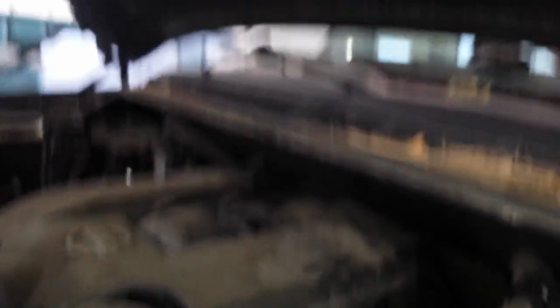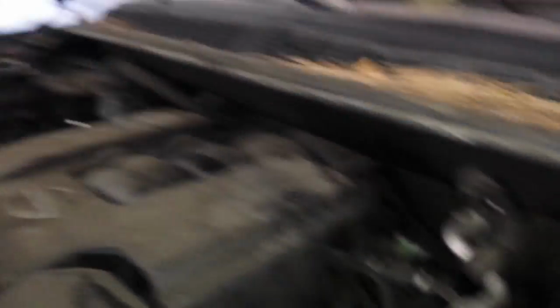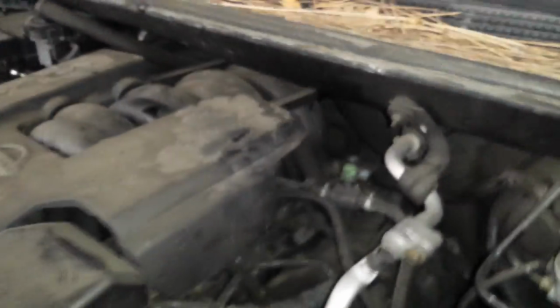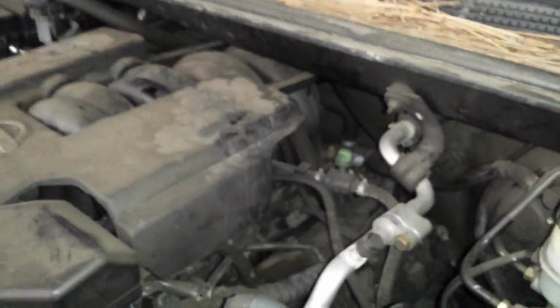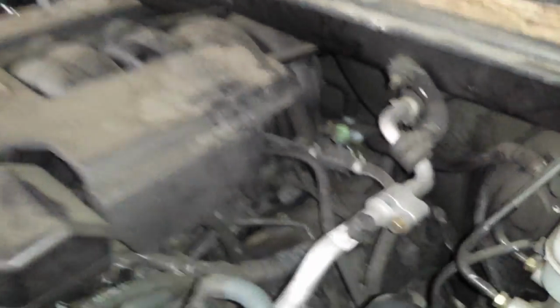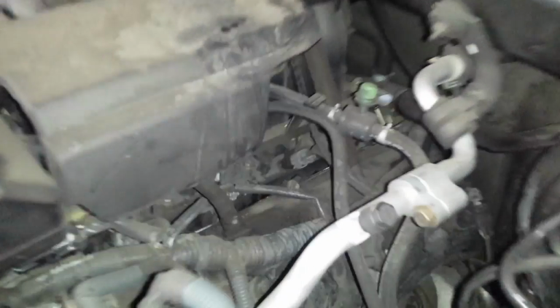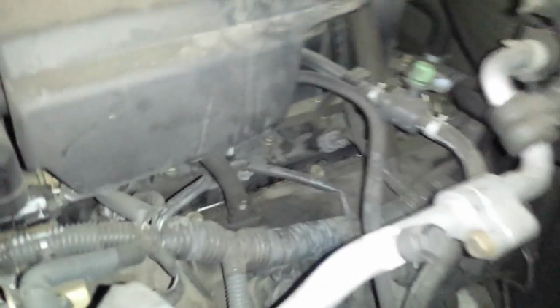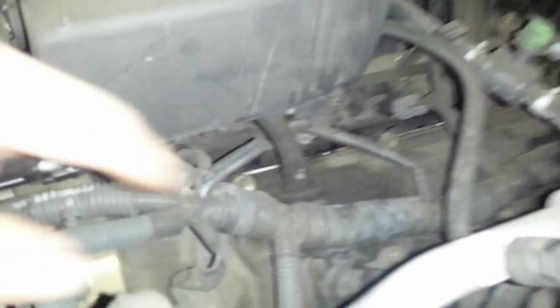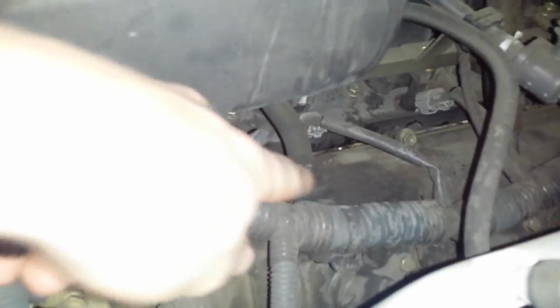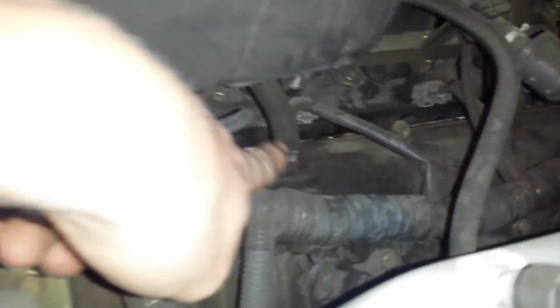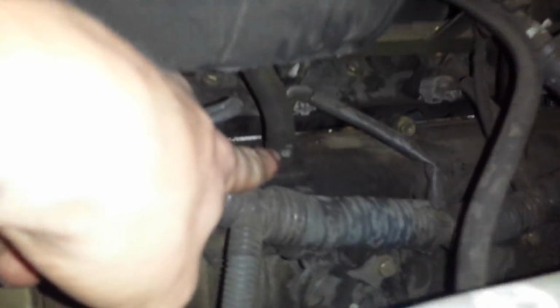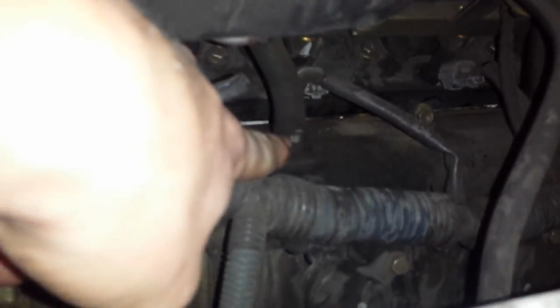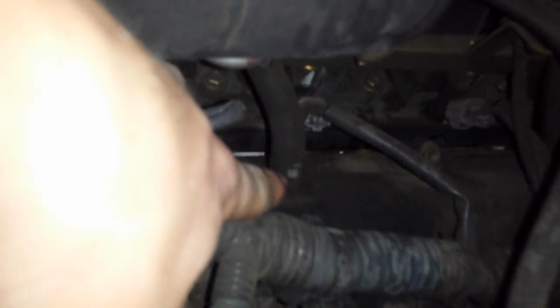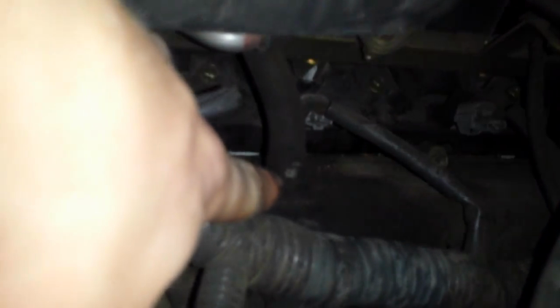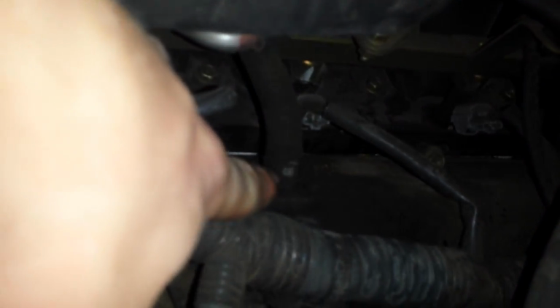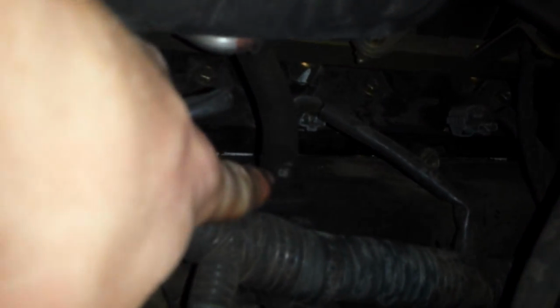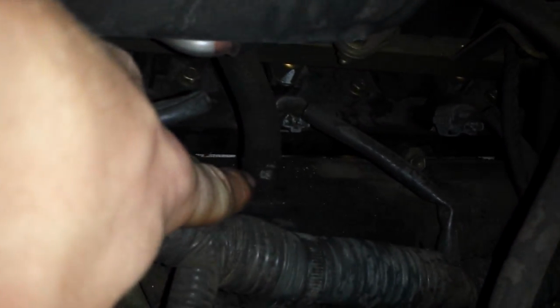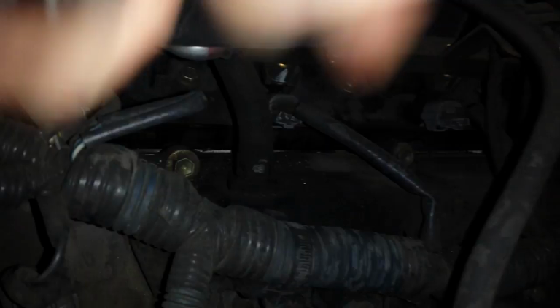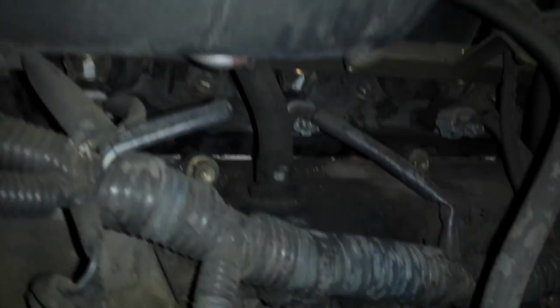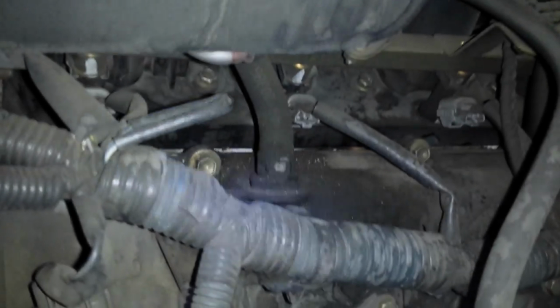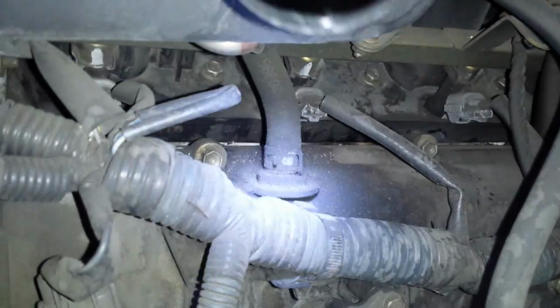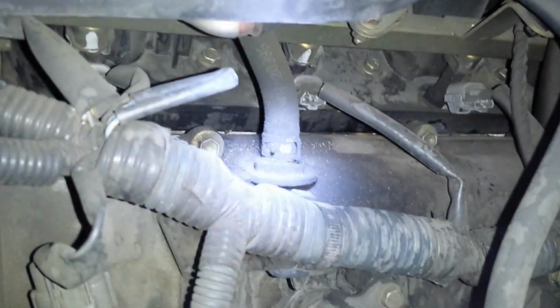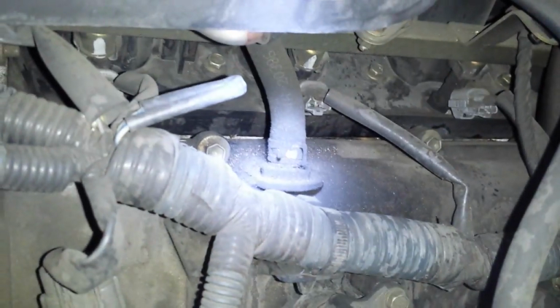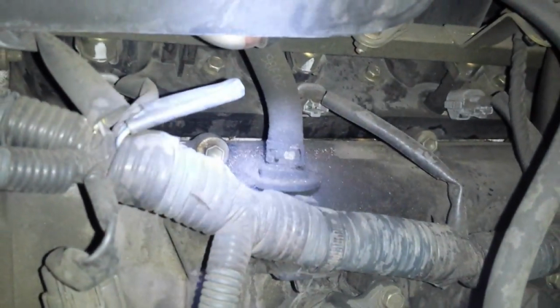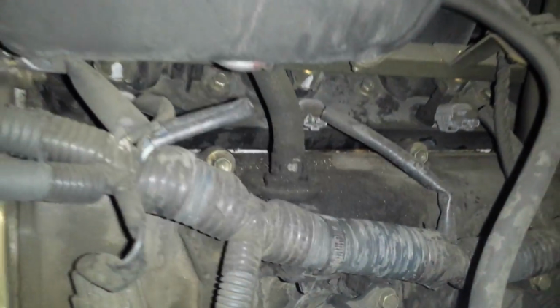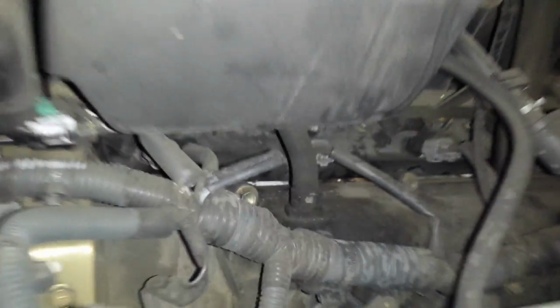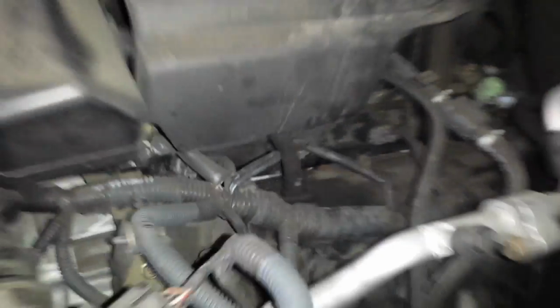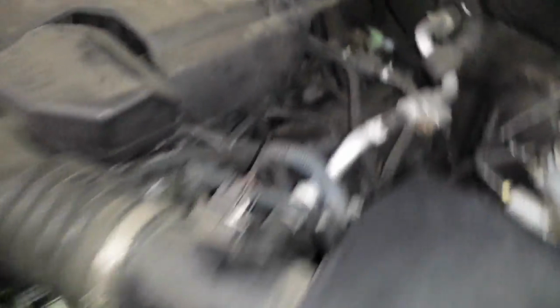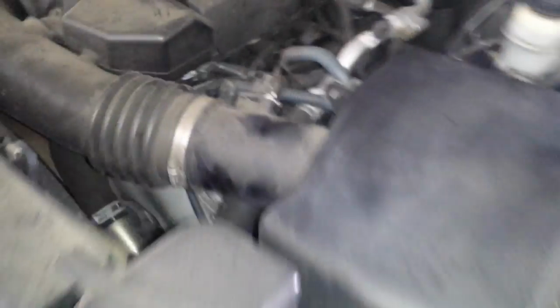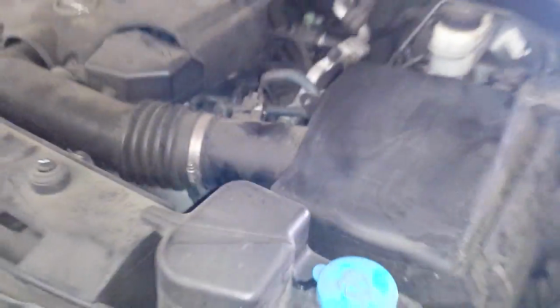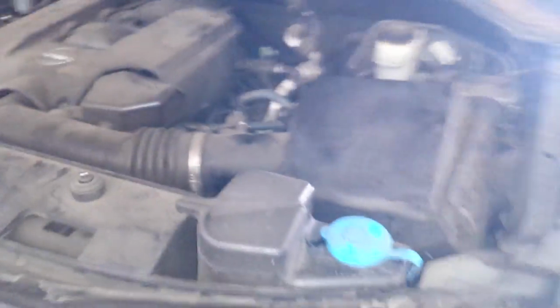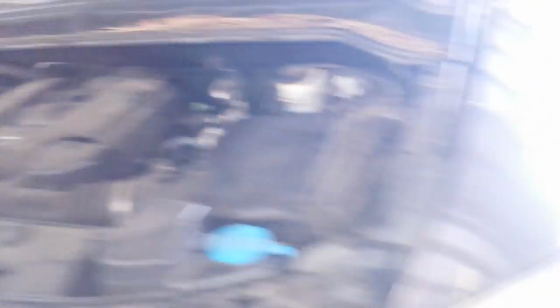The PCV valve on this vehicle is right here on the valve cover. Really messy on this one, but right there — this one might even need to be replaced.